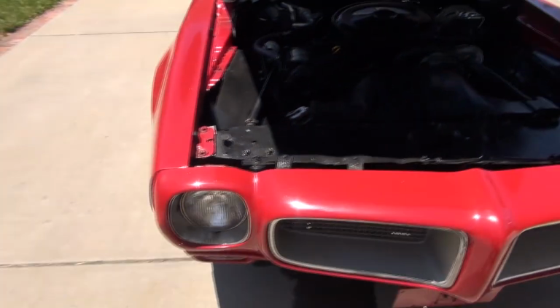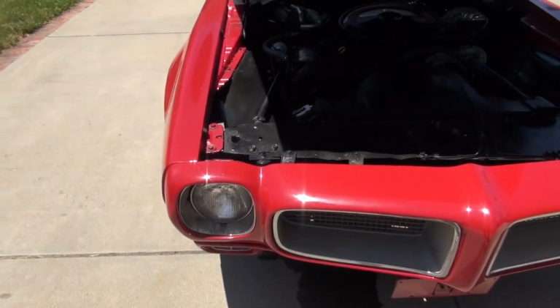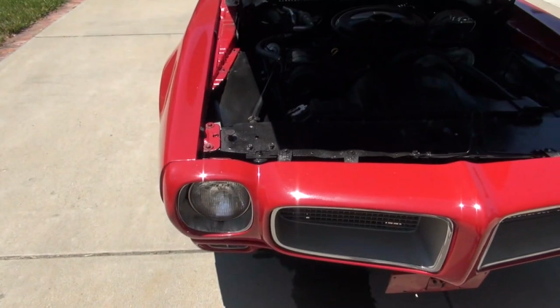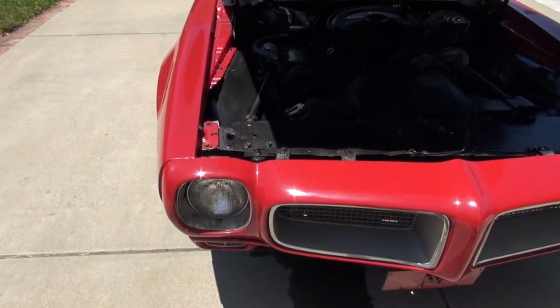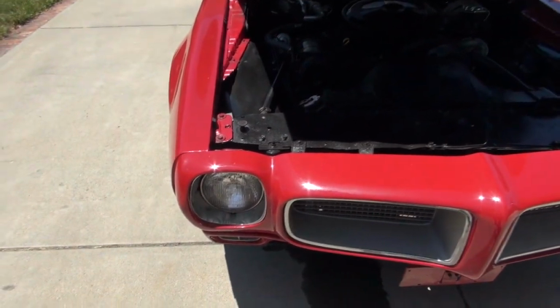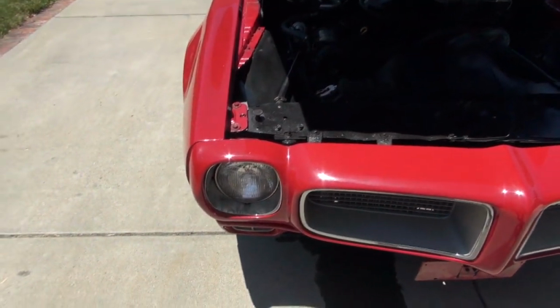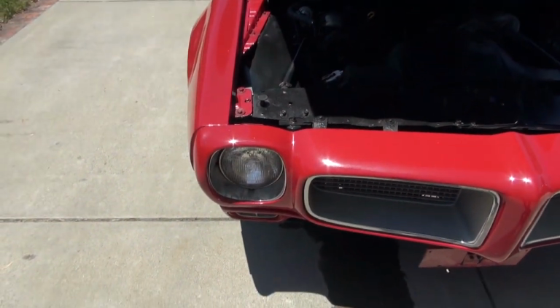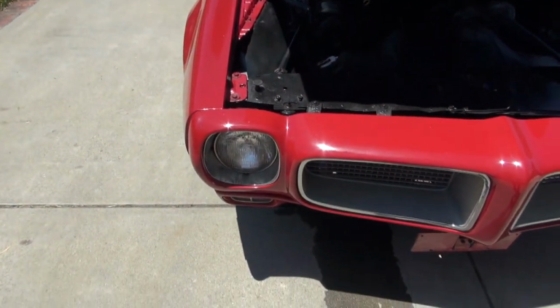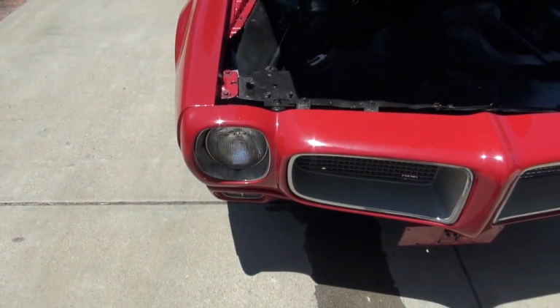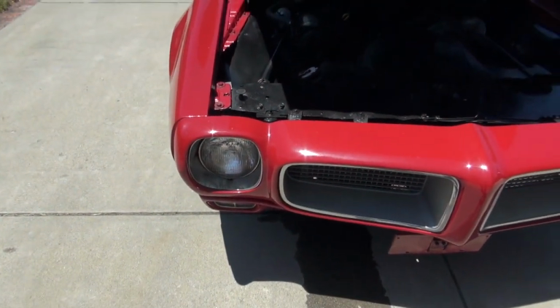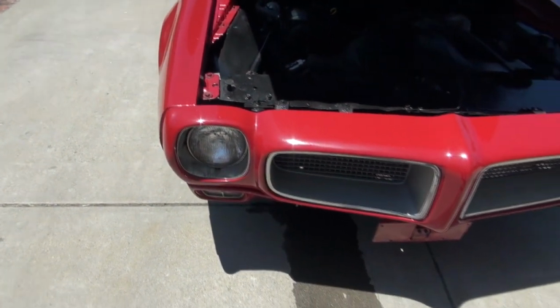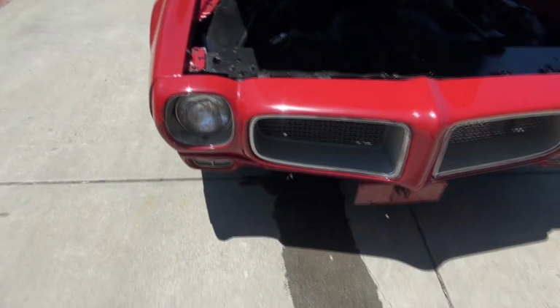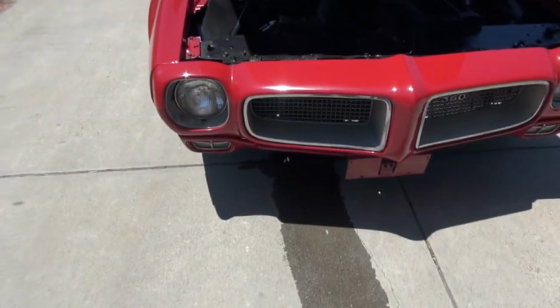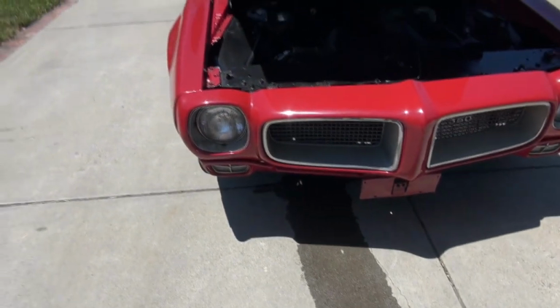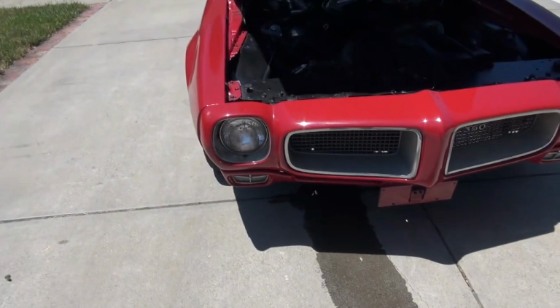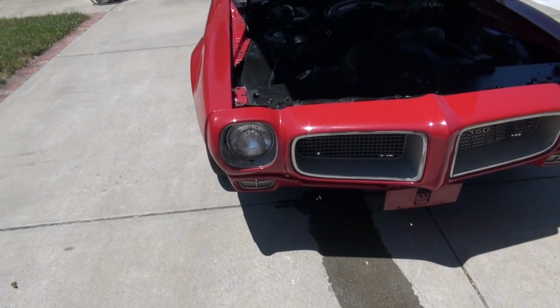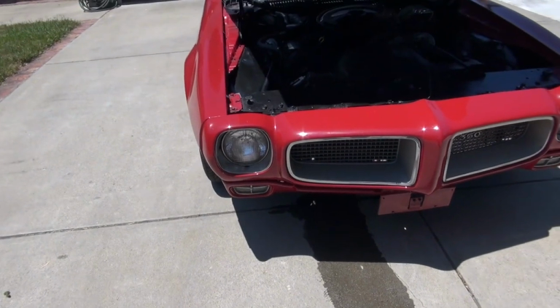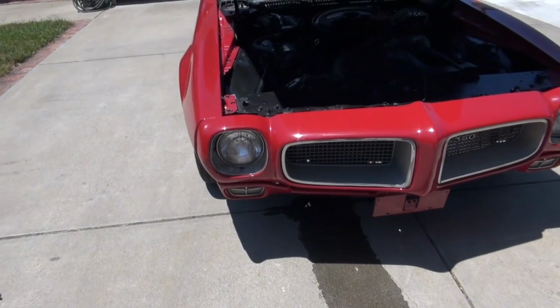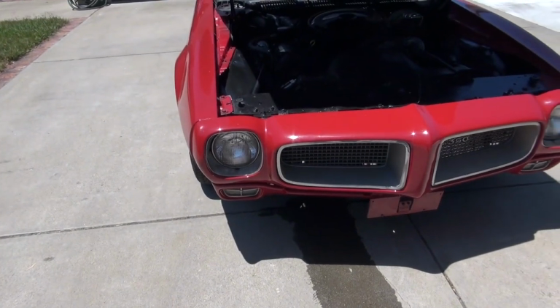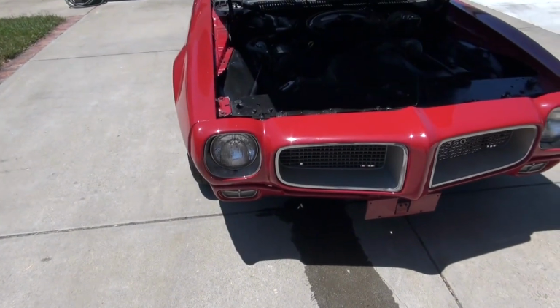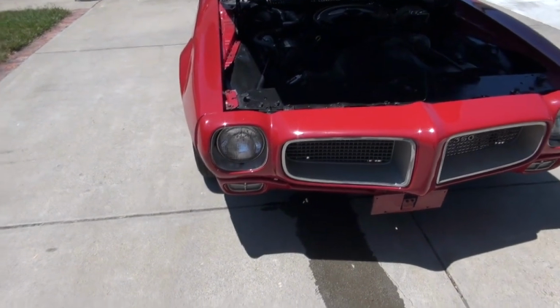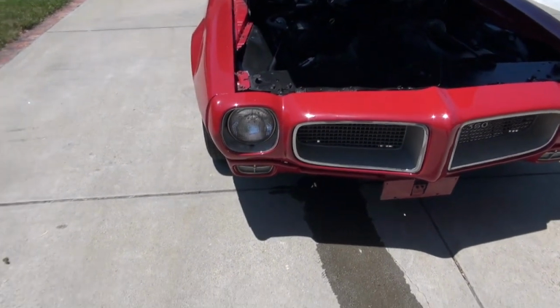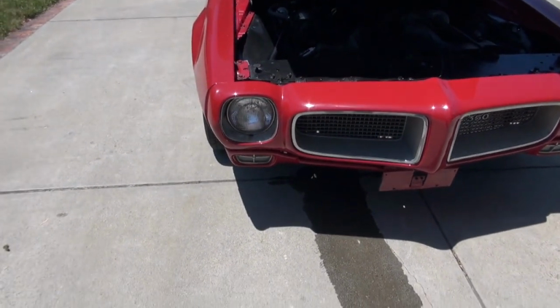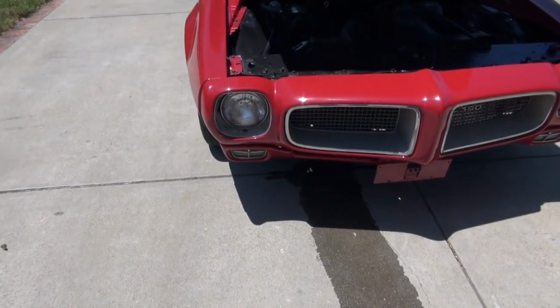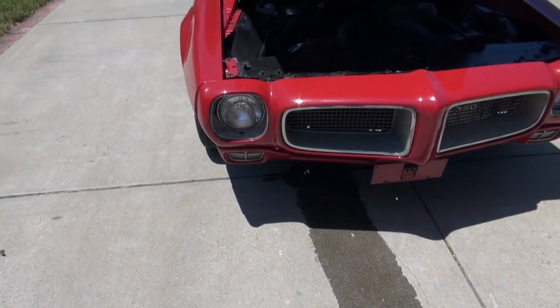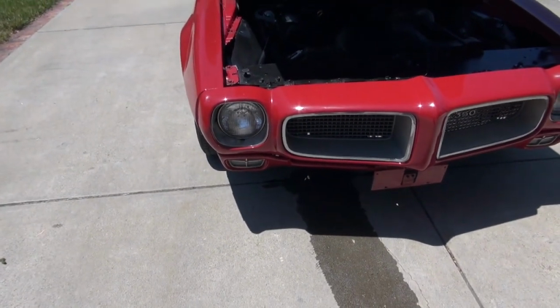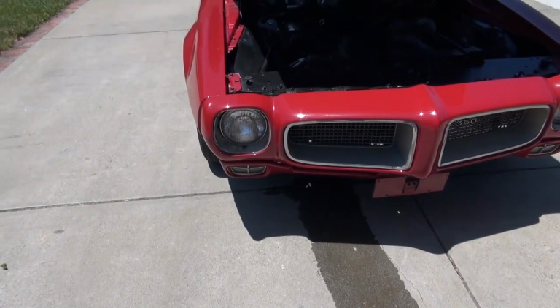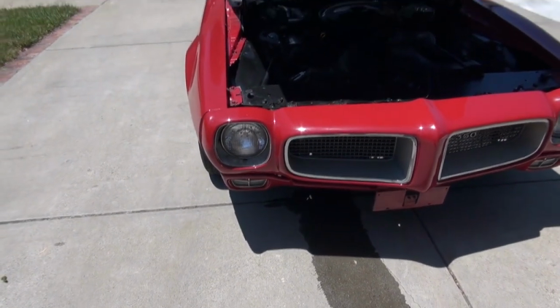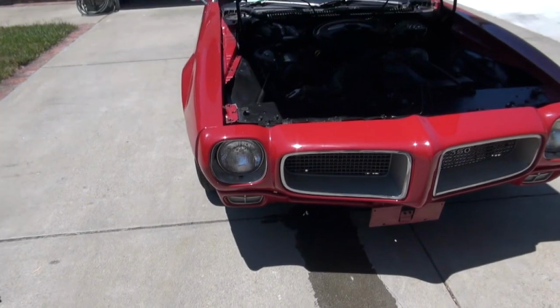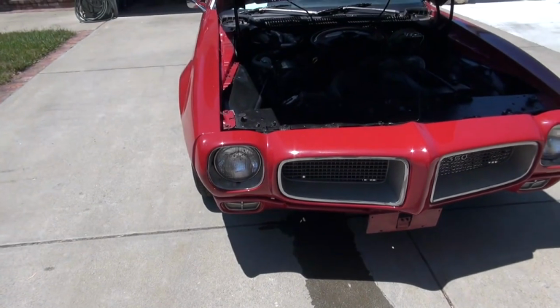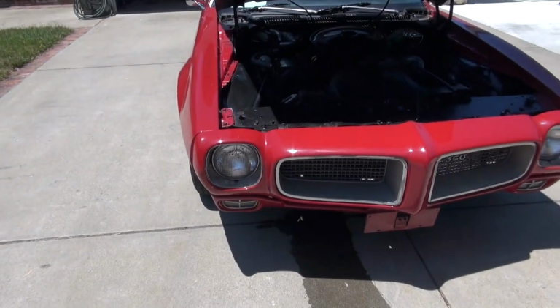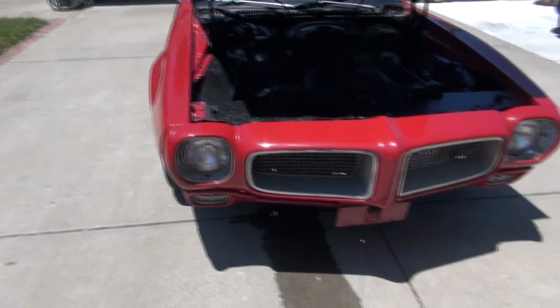I'm going to be spending most of today replacing headlight rims, parking light rims — just old rusted pitted stuff.